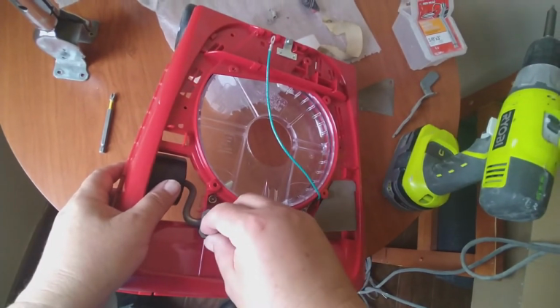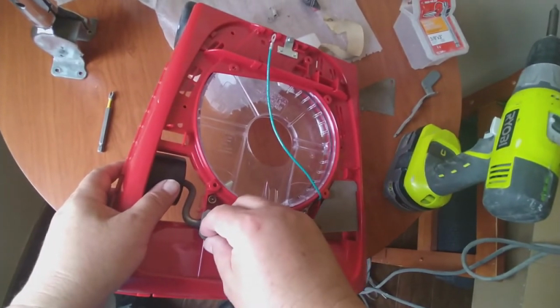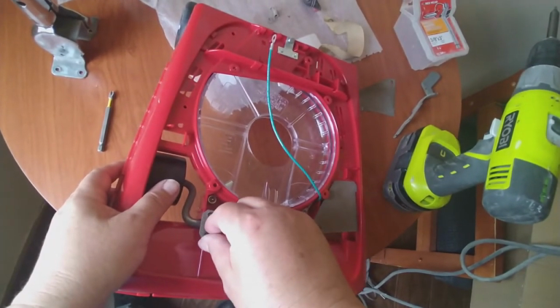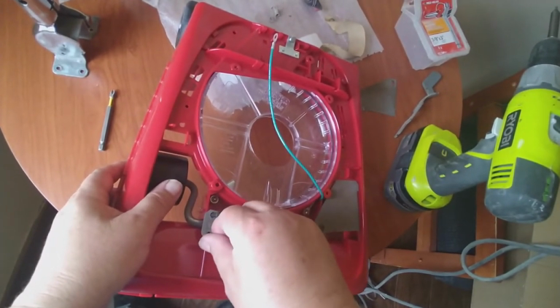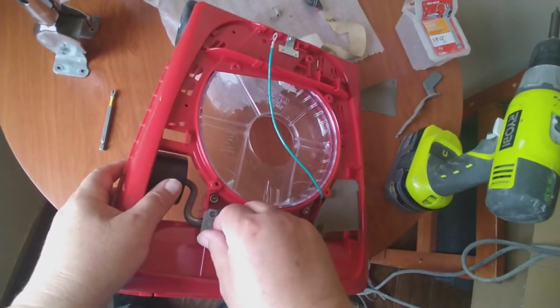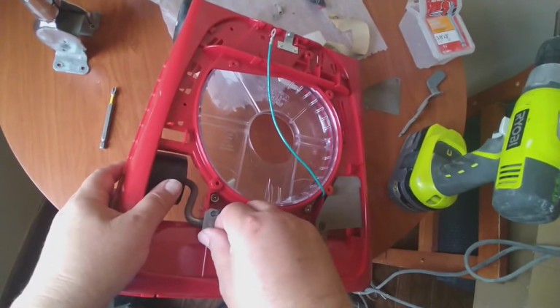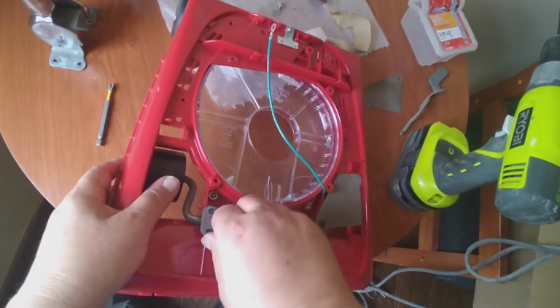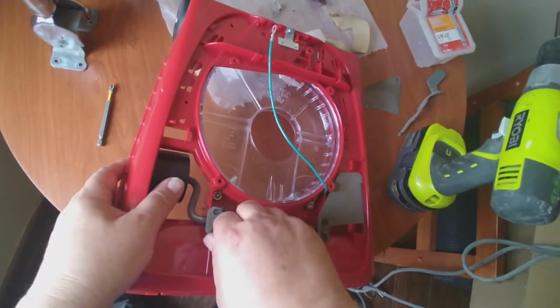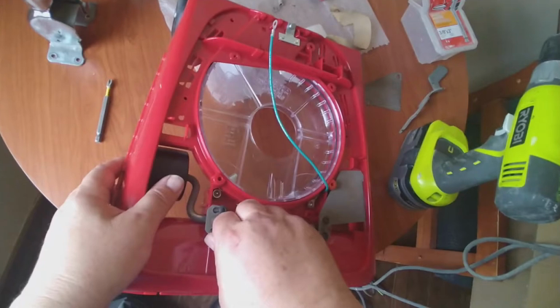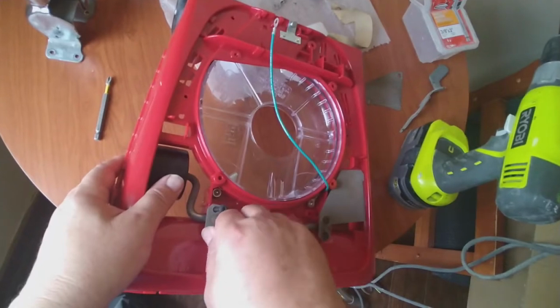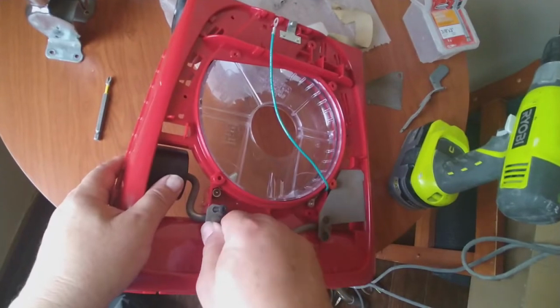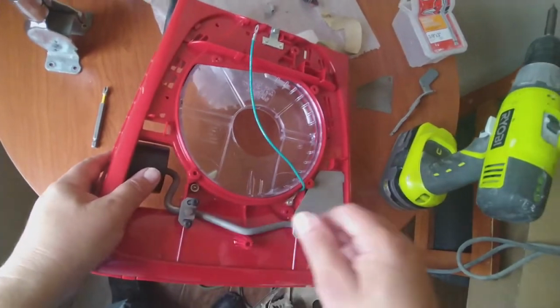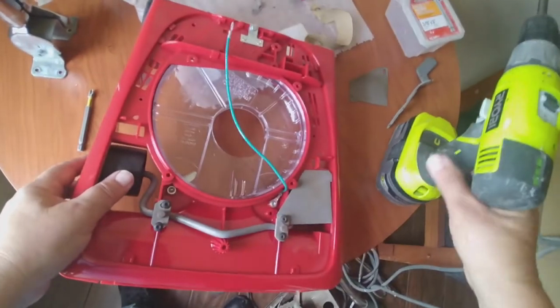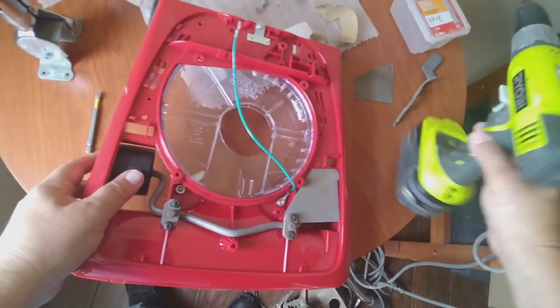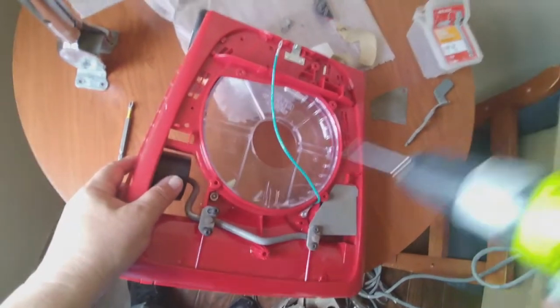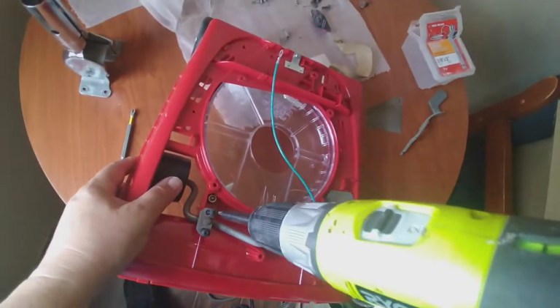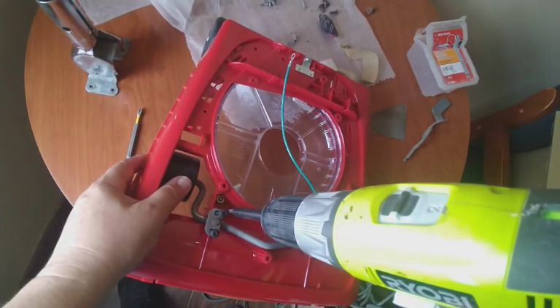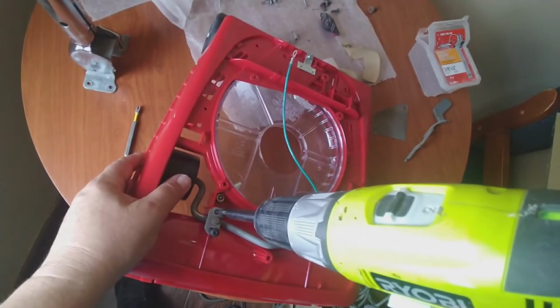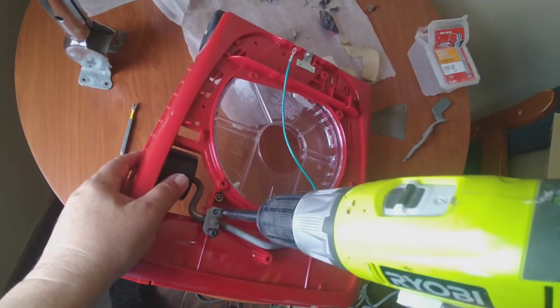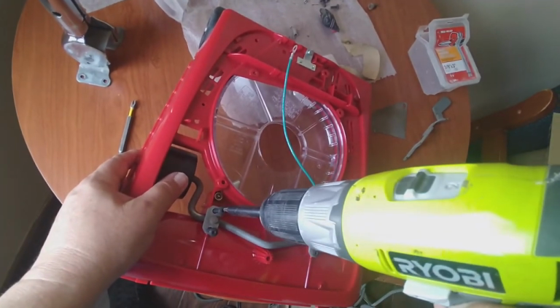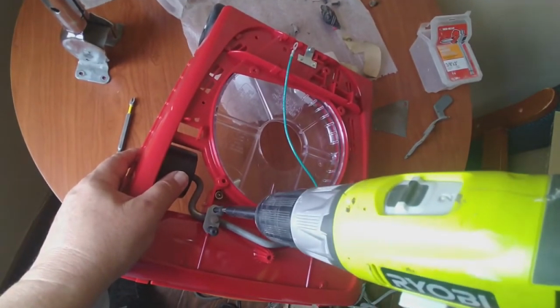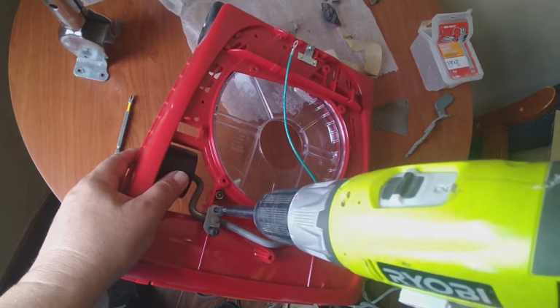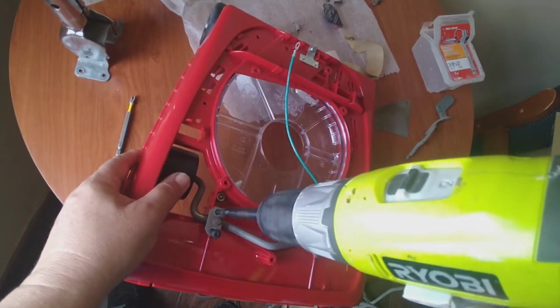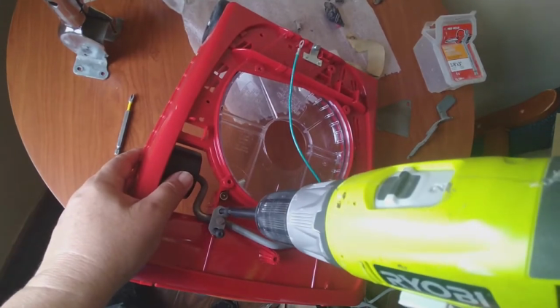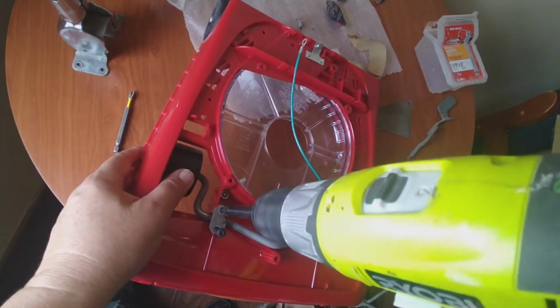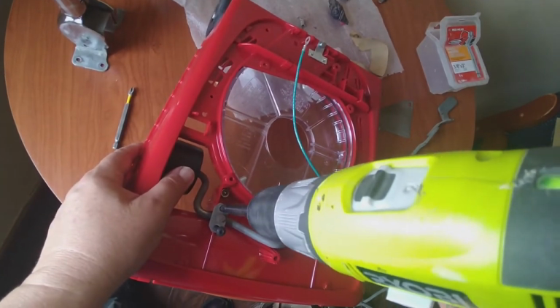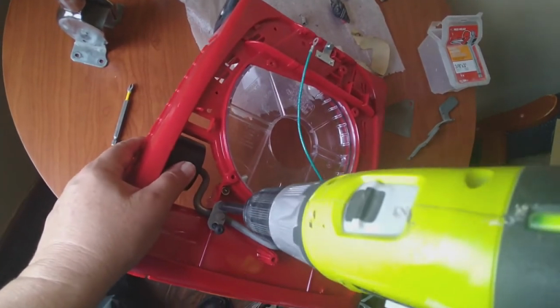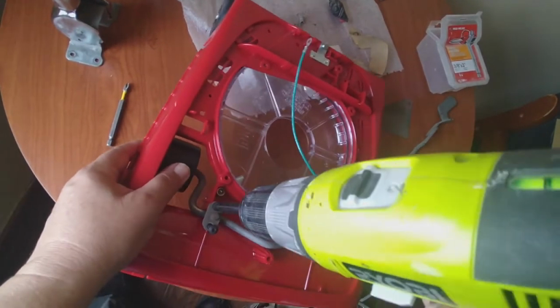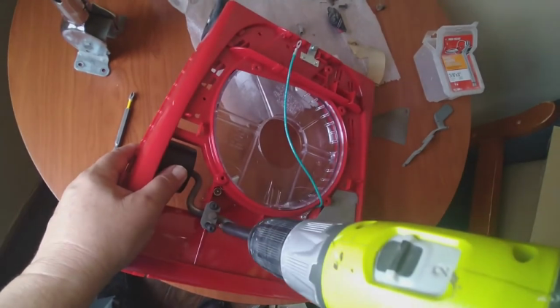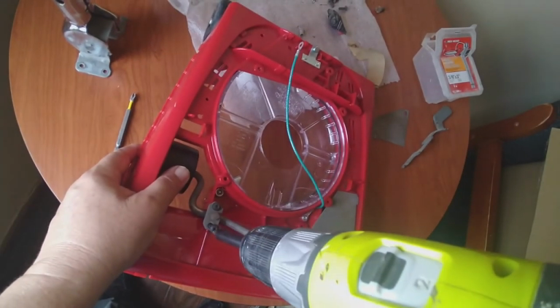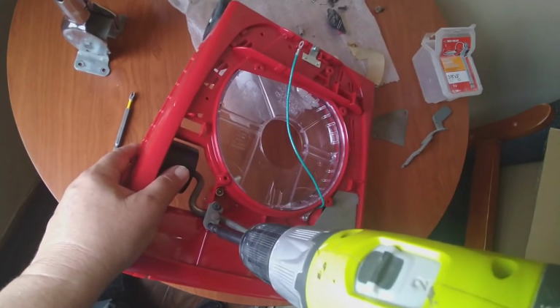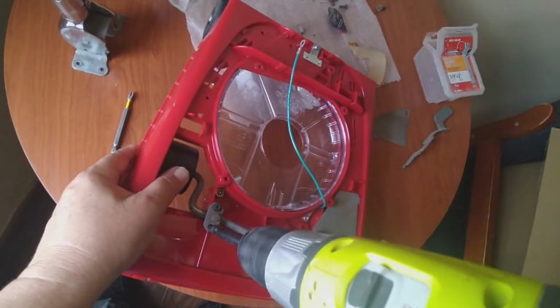Try to screw it in with your fingers first until it gets tight. As I said, this is not pre-threaded - you're making the threads yourself.